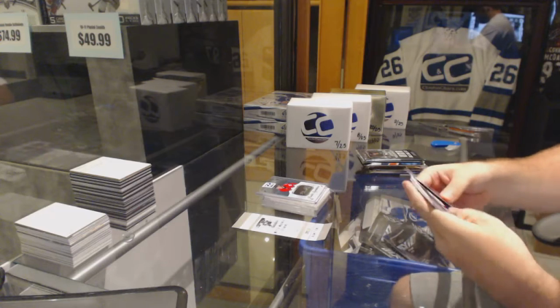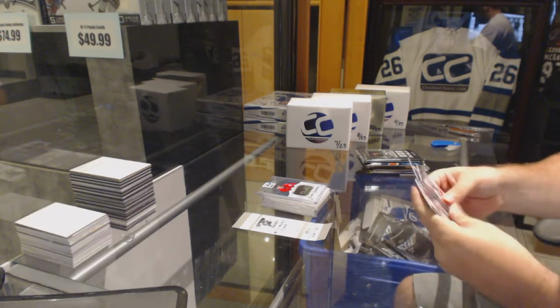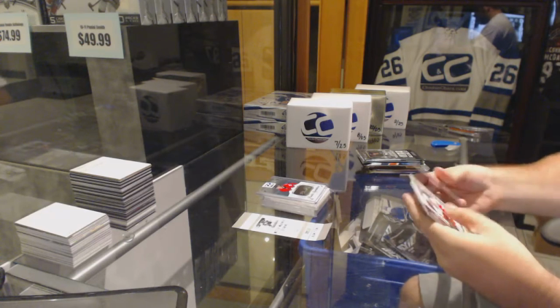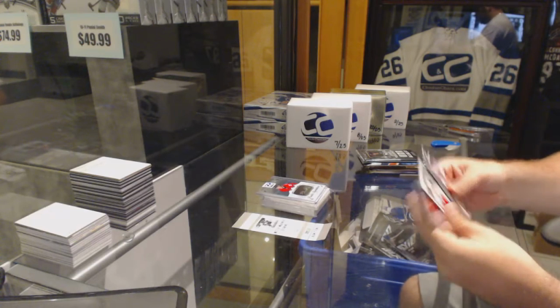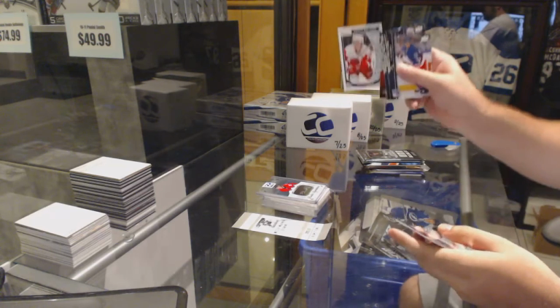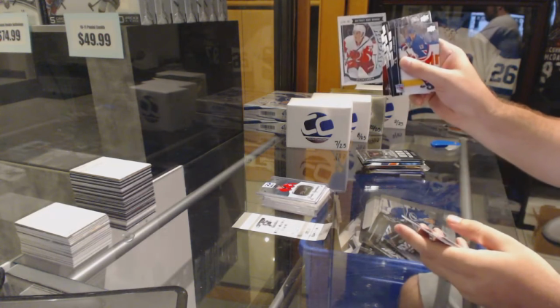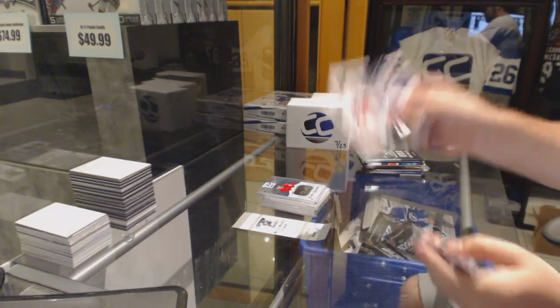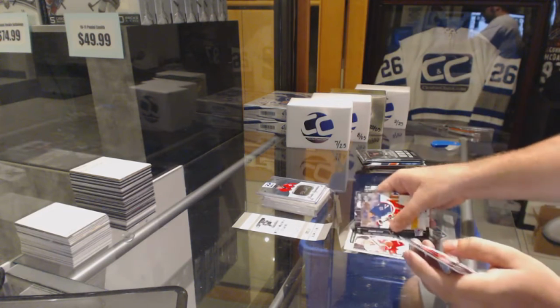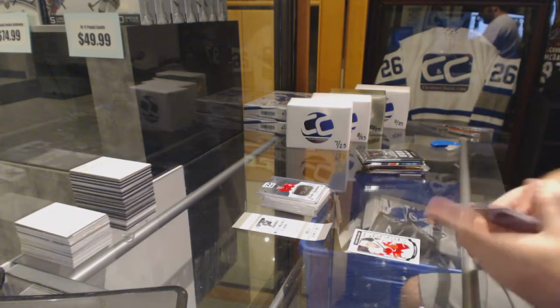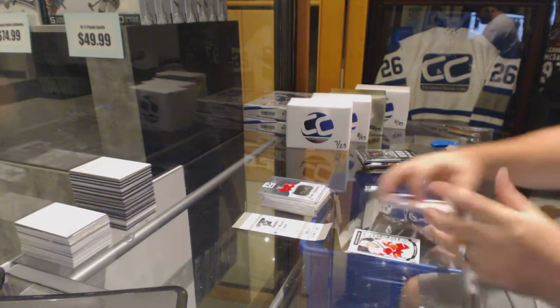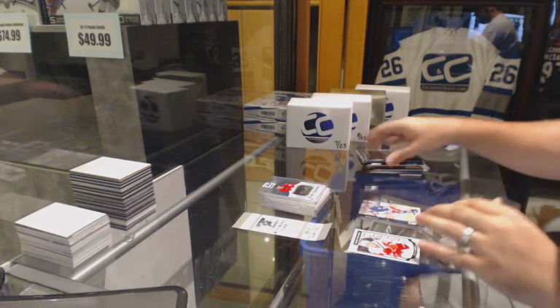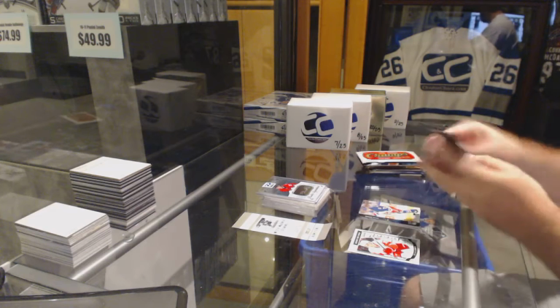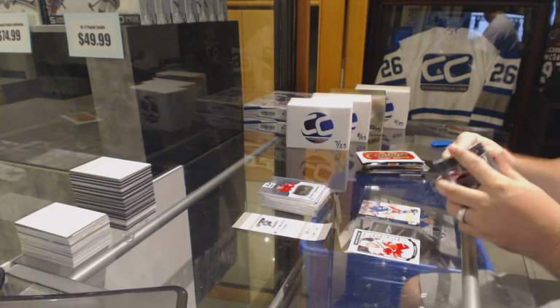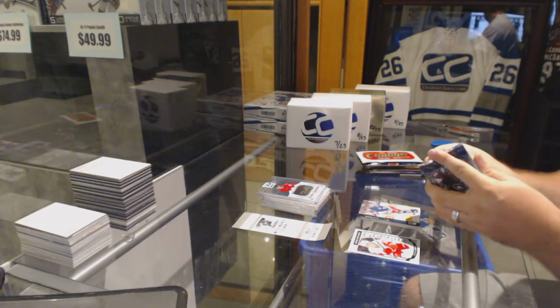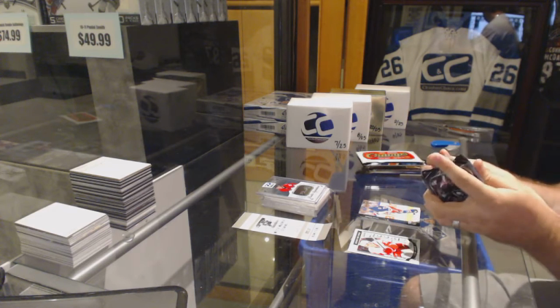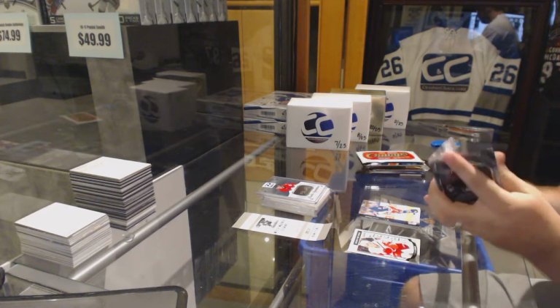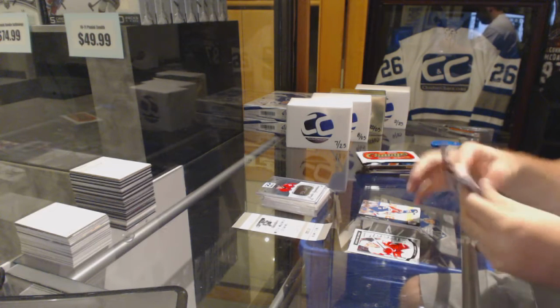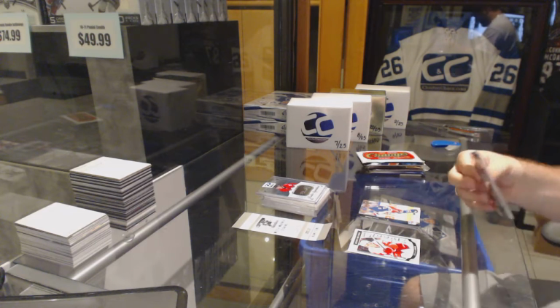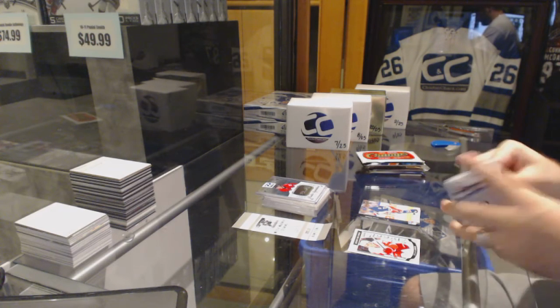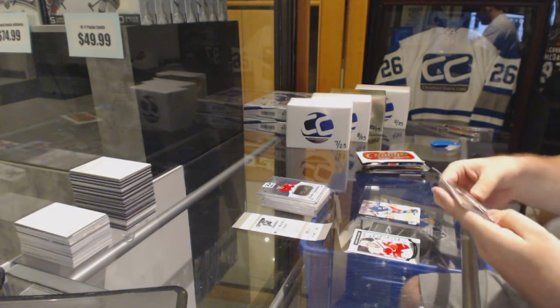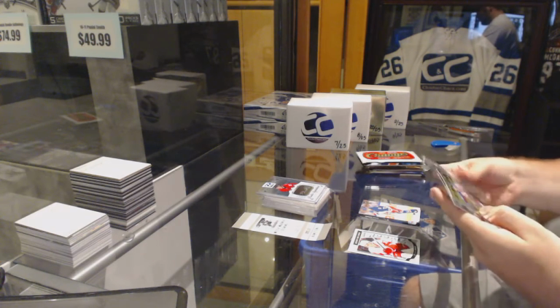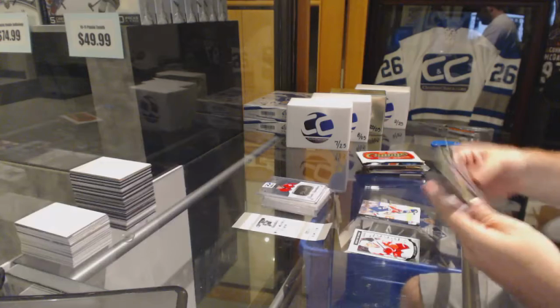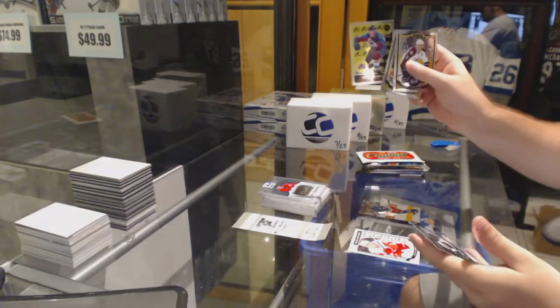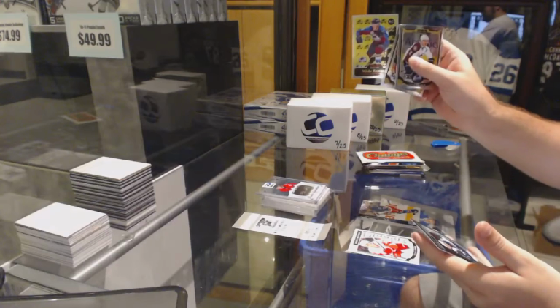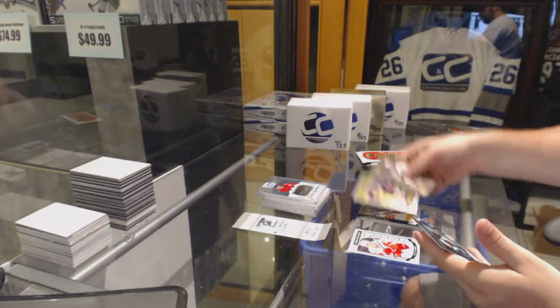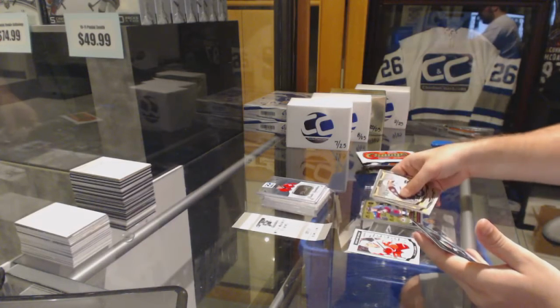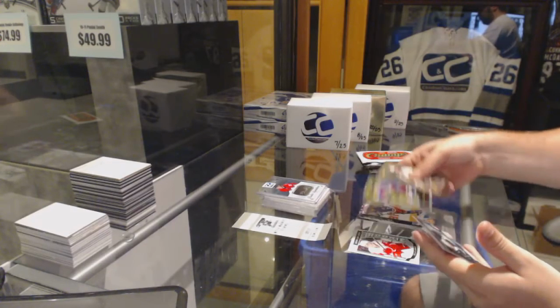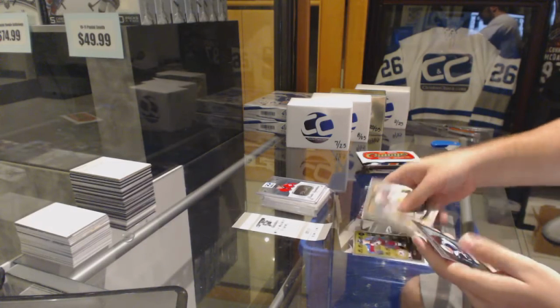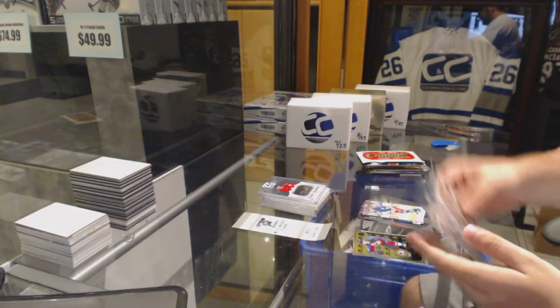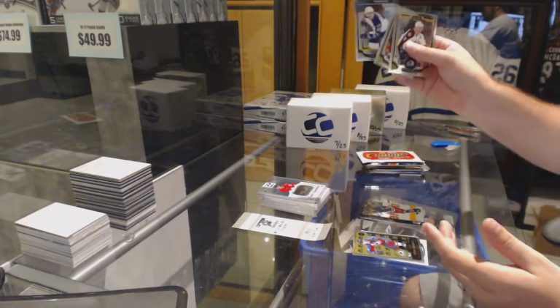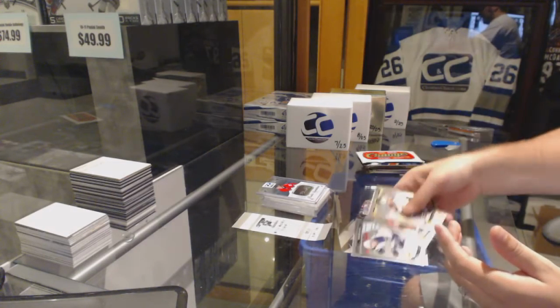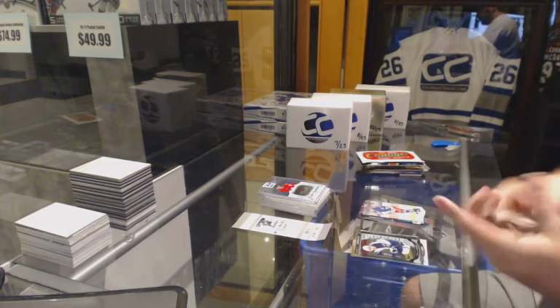Nice — Marky Rookie, Dylan Larkin. Miko Rantanen Retro Rookie. Nick Patan Rookie.